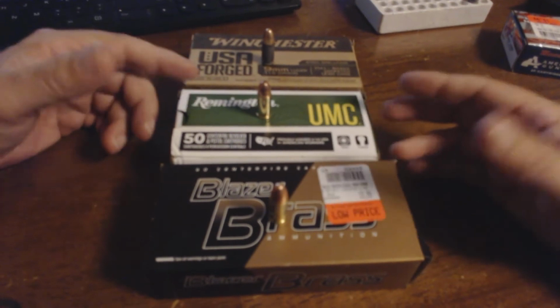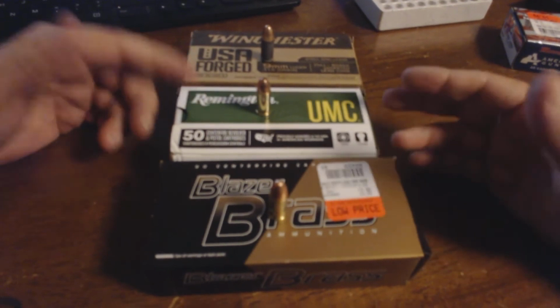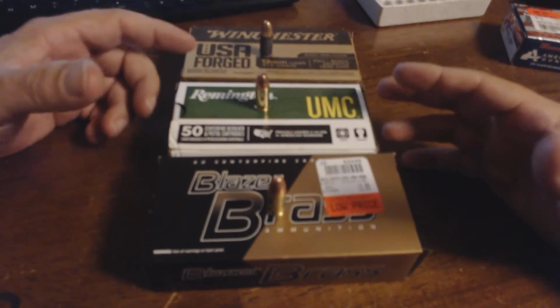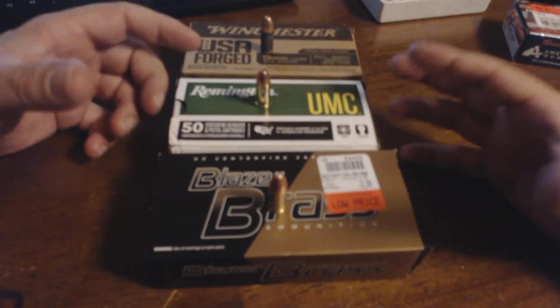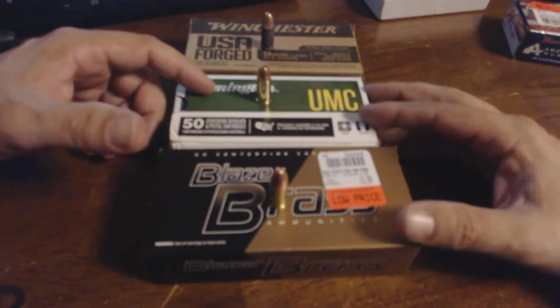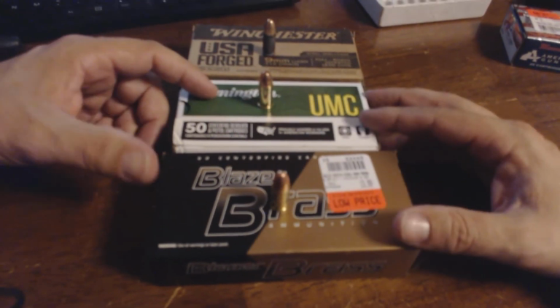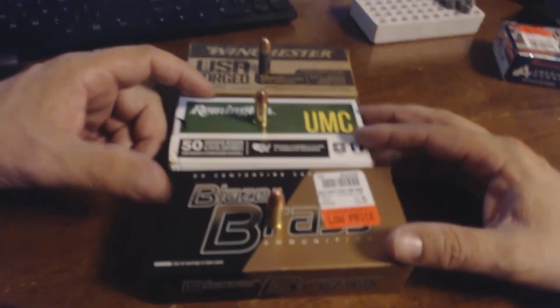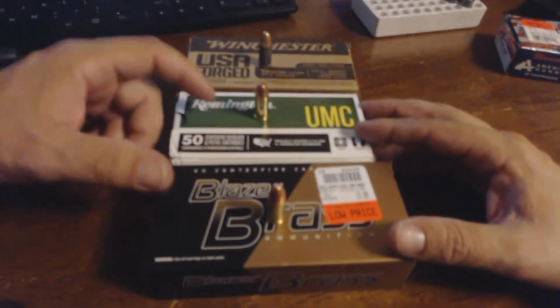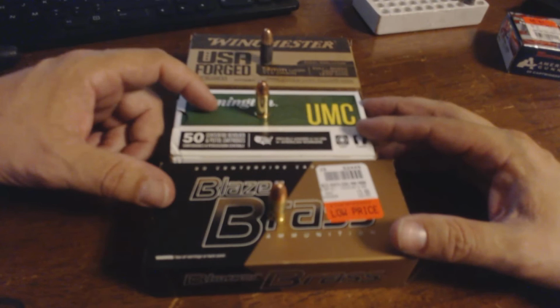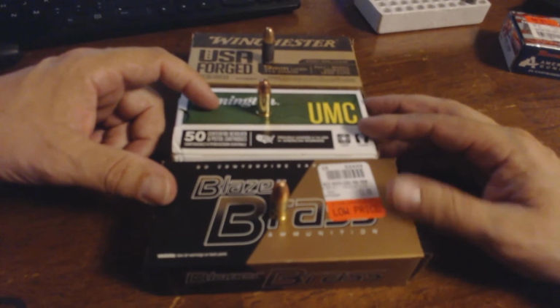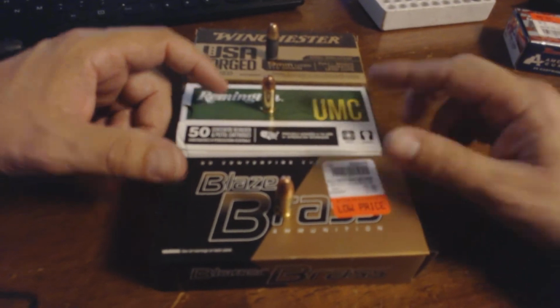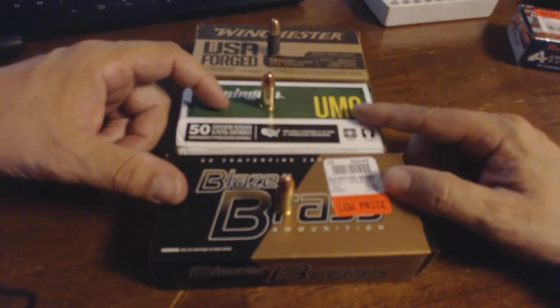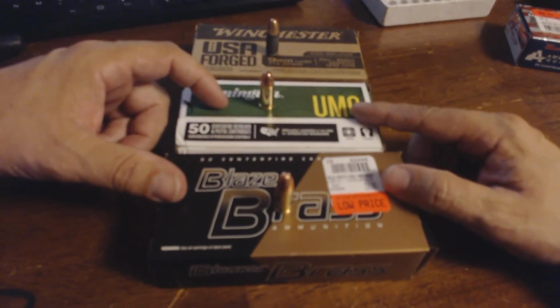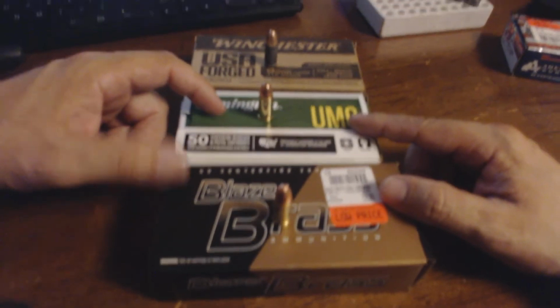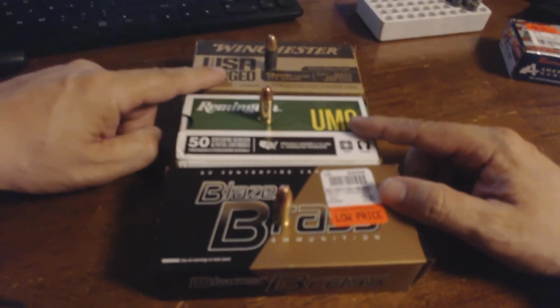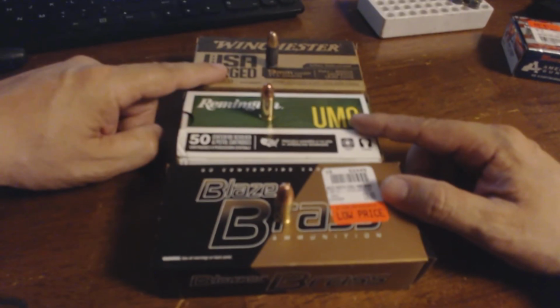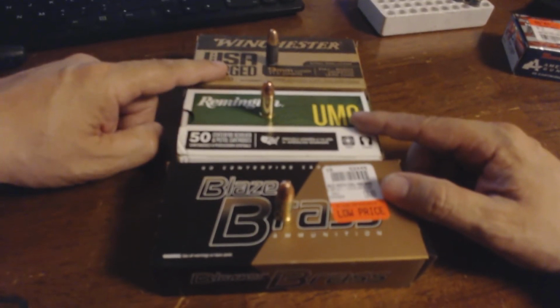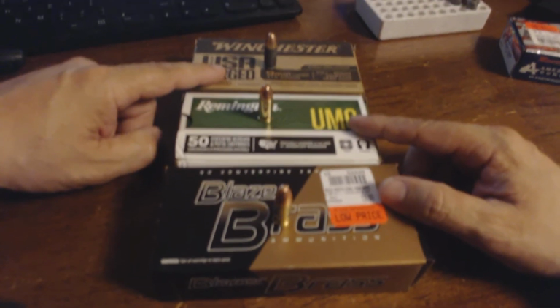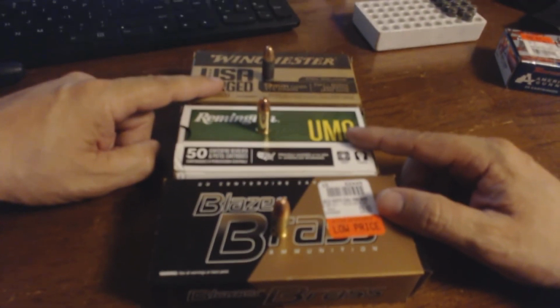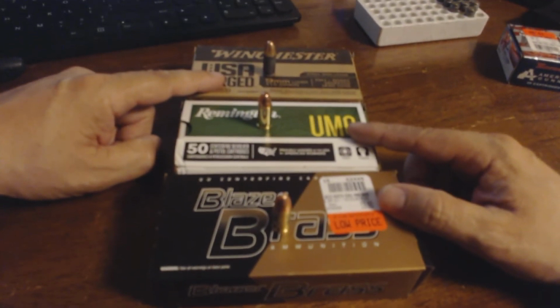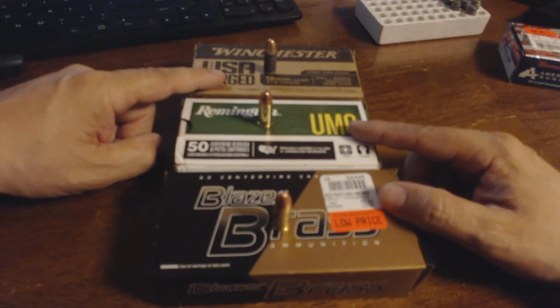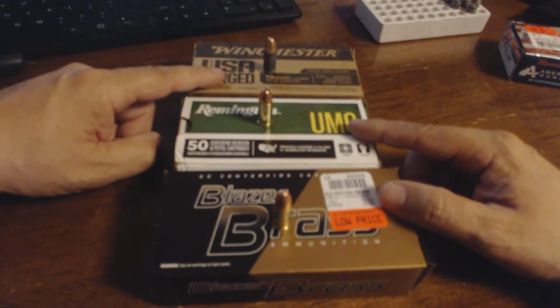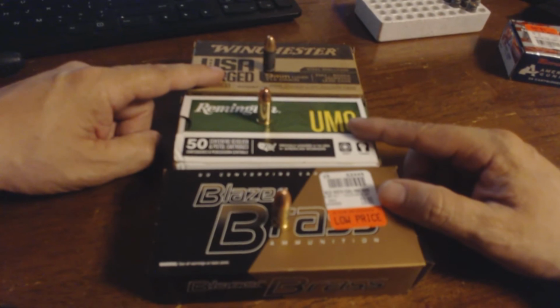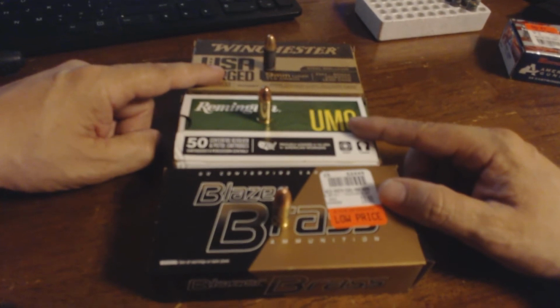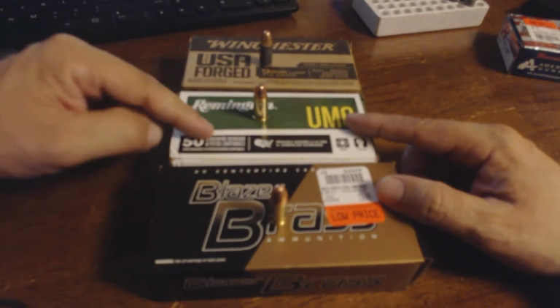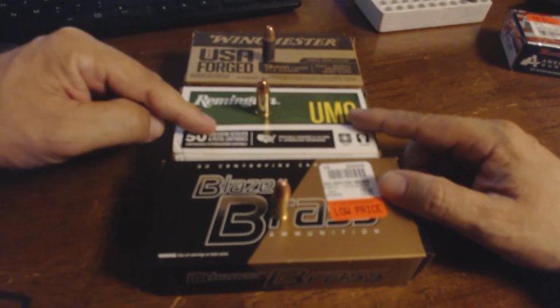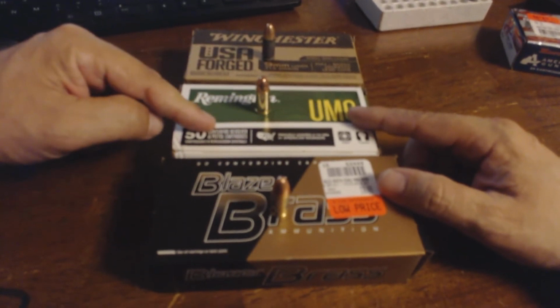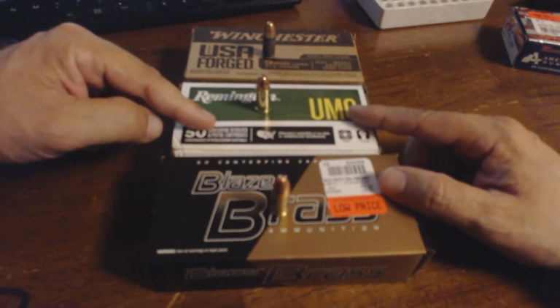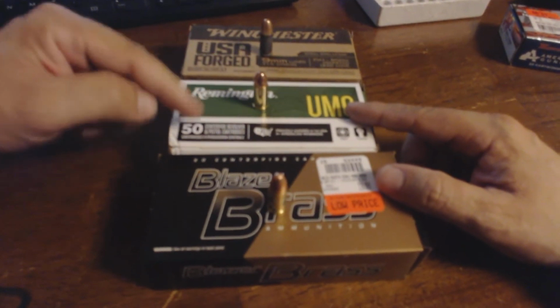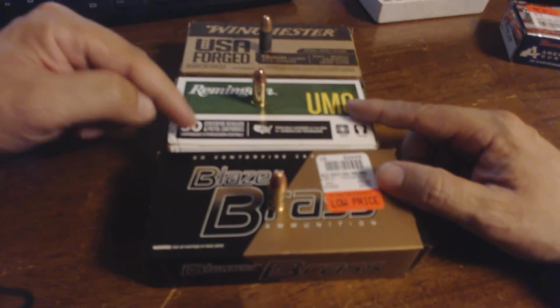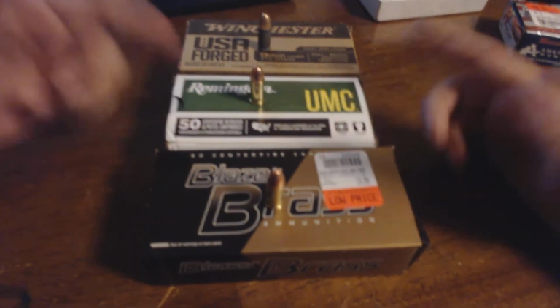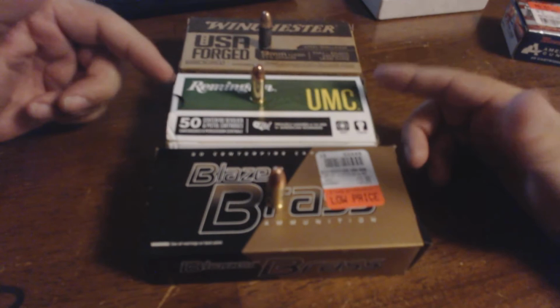I don't know if it's a smaller, more finicky subcompact gun thing, but that's the problem I had this weekend. Like I said, no issues with these two. Both guns jammed with this. I reloaded my Sig Sauer with a clip of ten of this and shot it afterwards after the jam, and it shot fine.